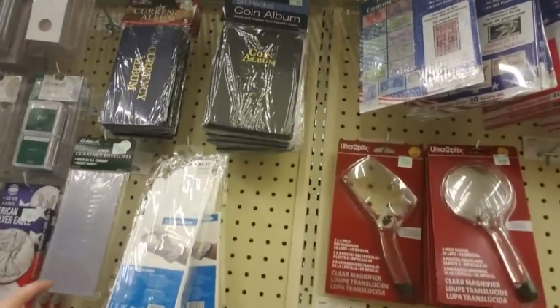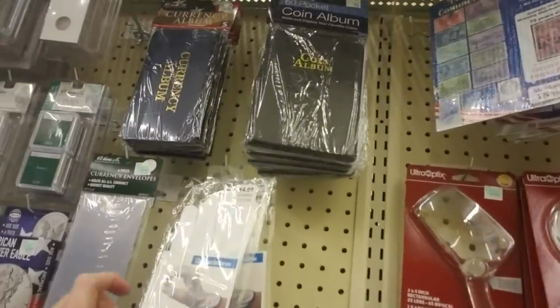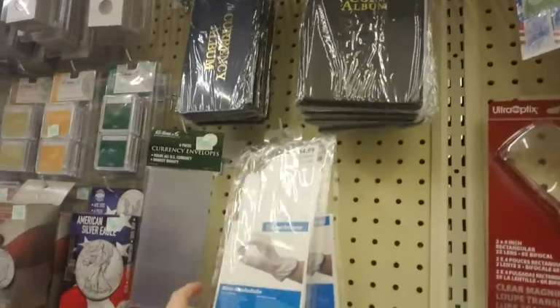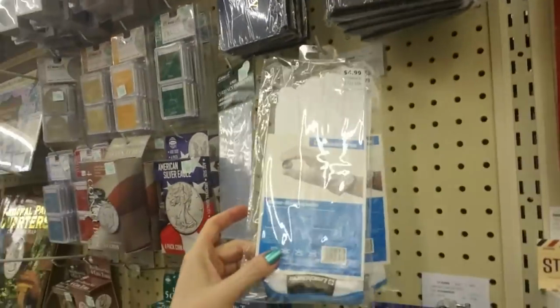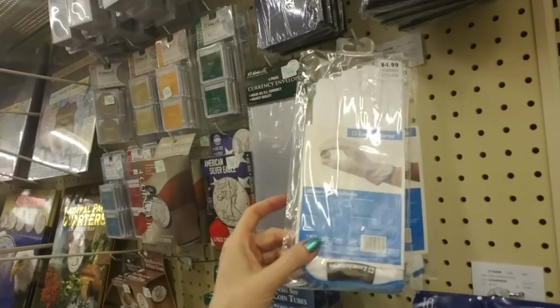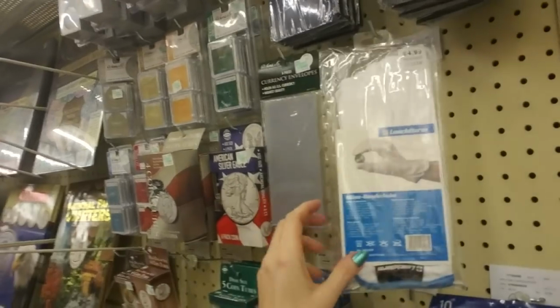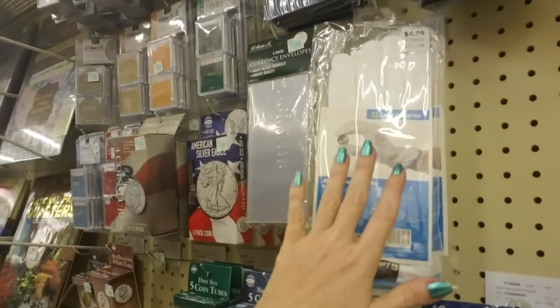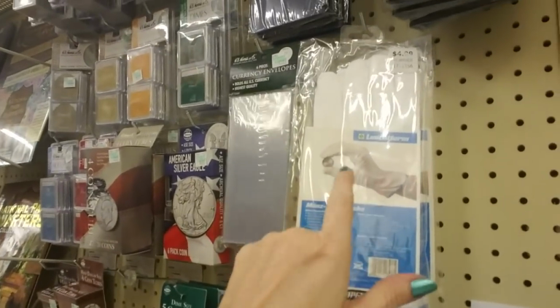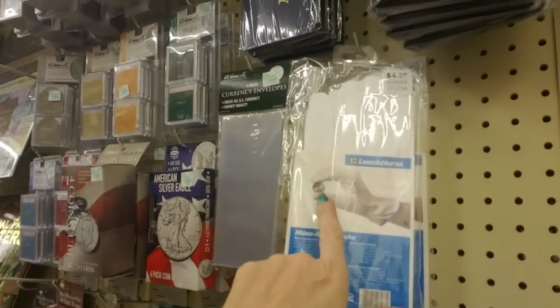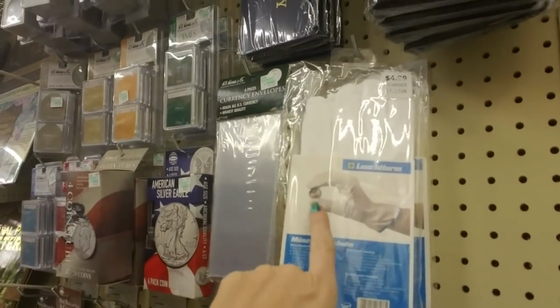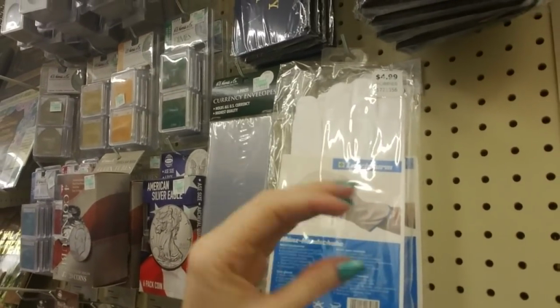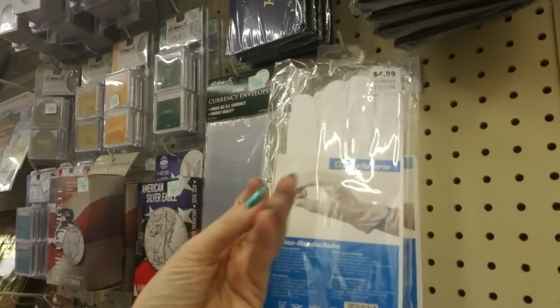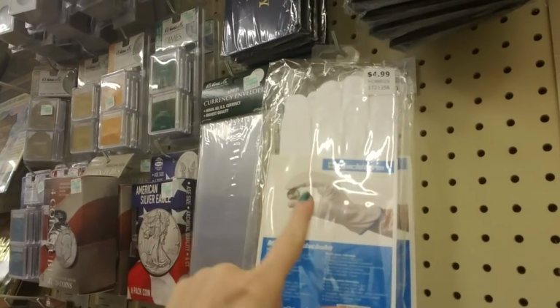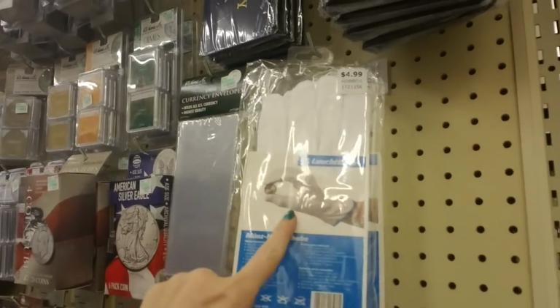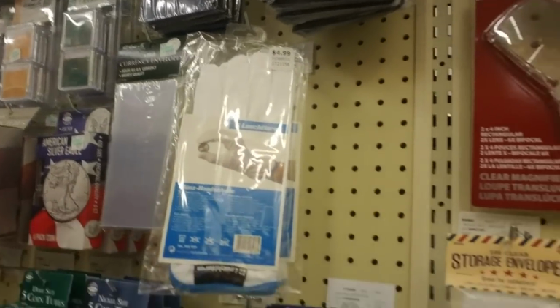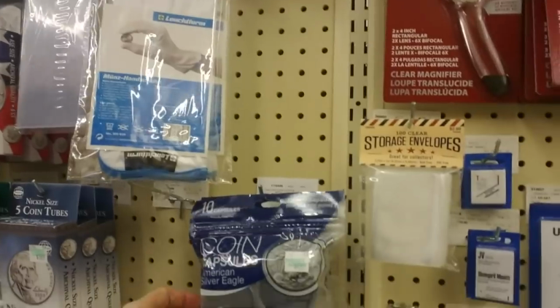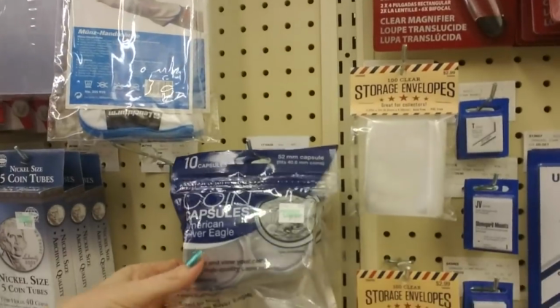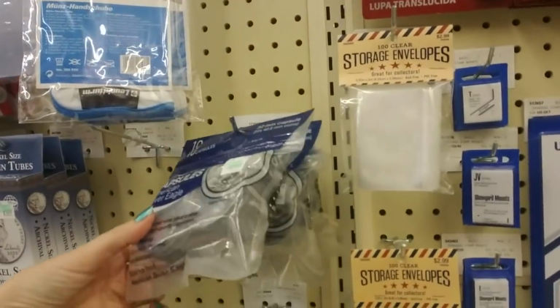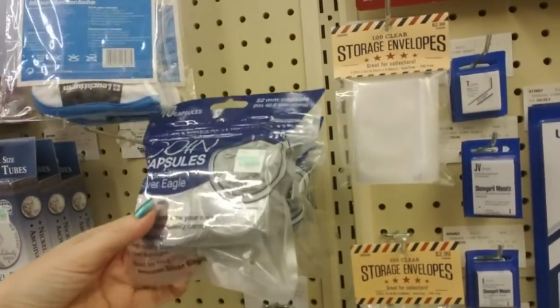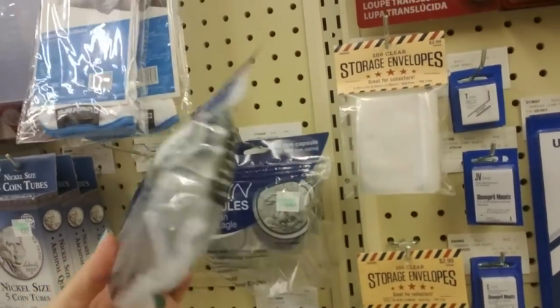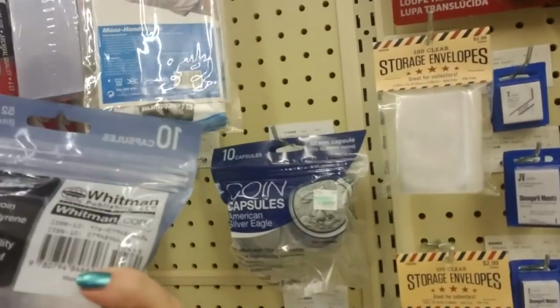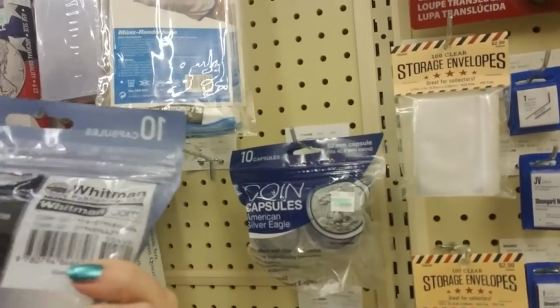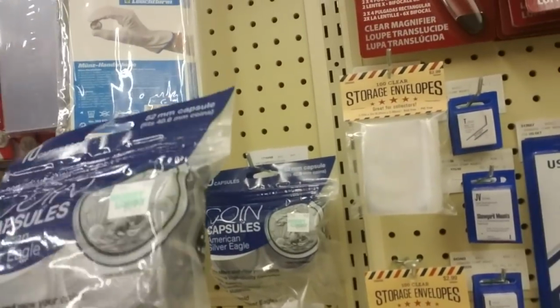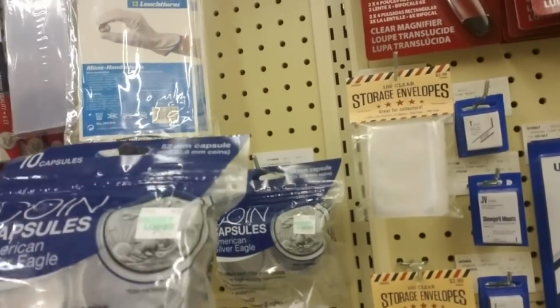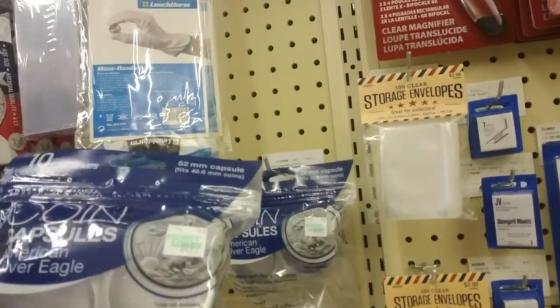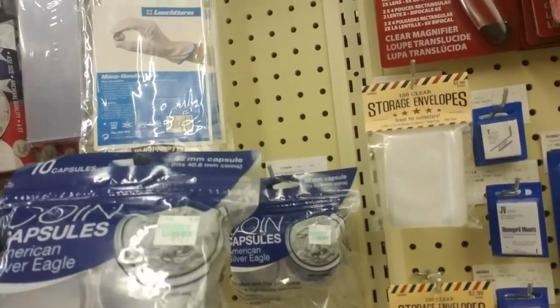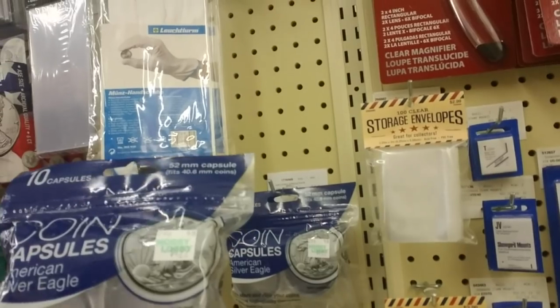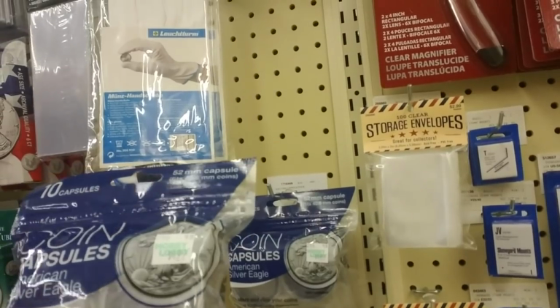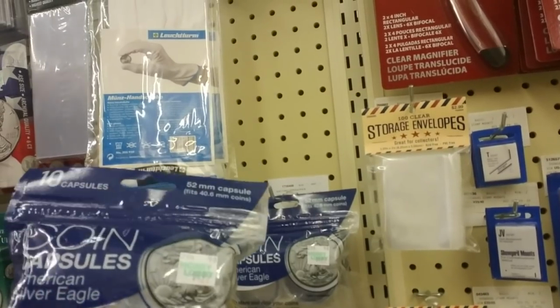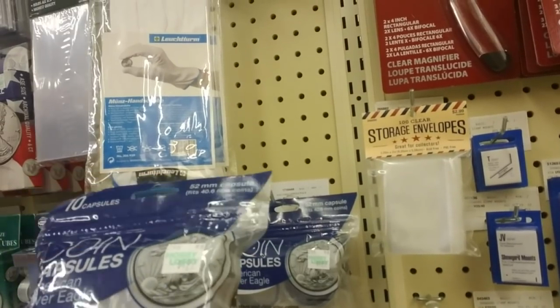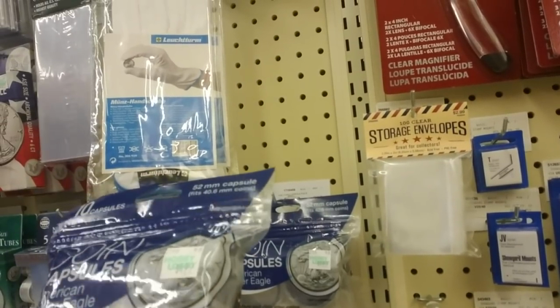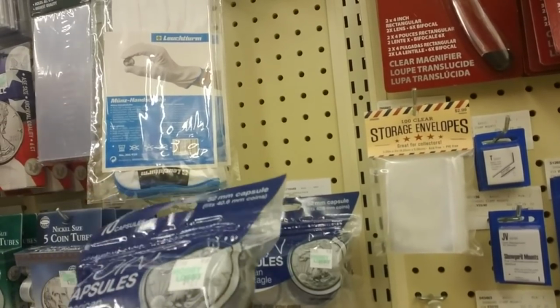And then you have your gloves for handling the coins, to keep the oils from your skin off of there. Coin capsules. Safely store and view your coins with these high quality capsules.